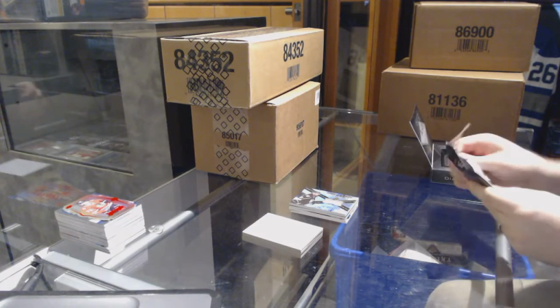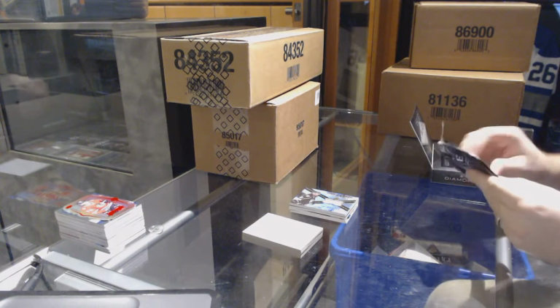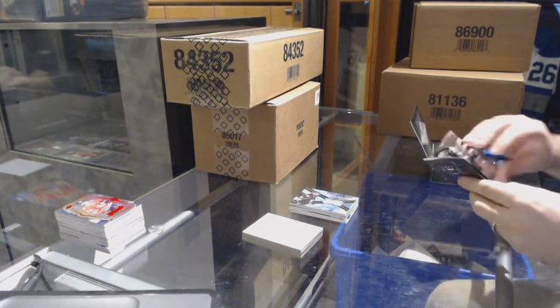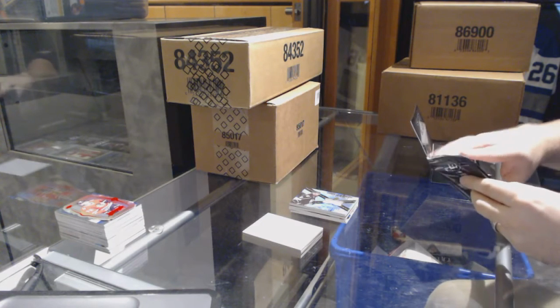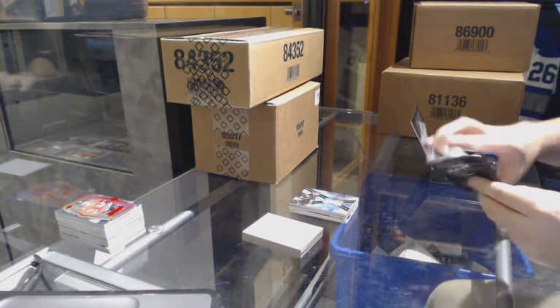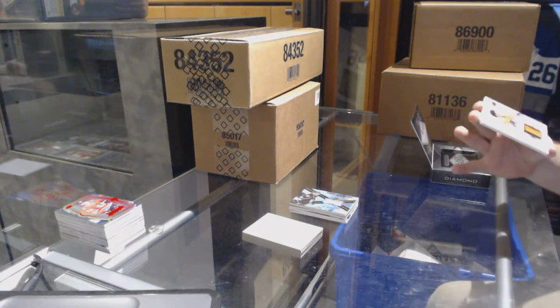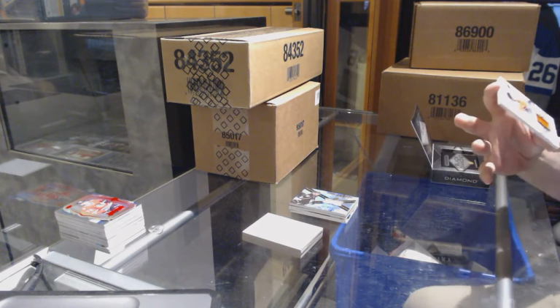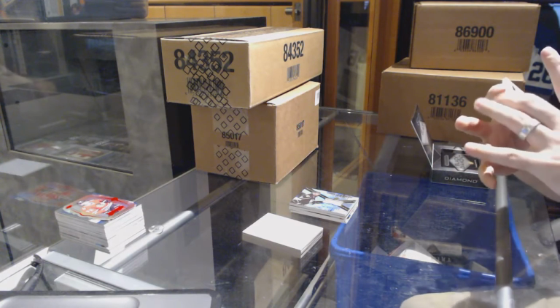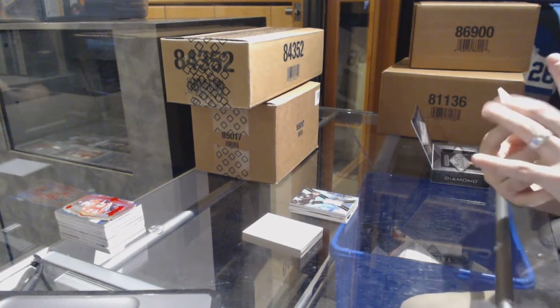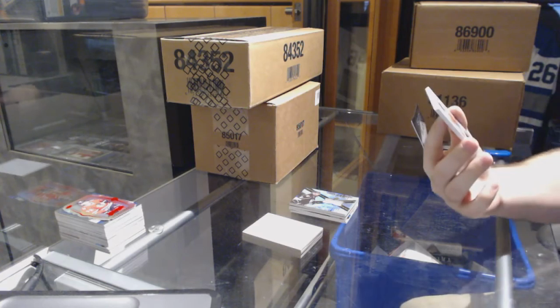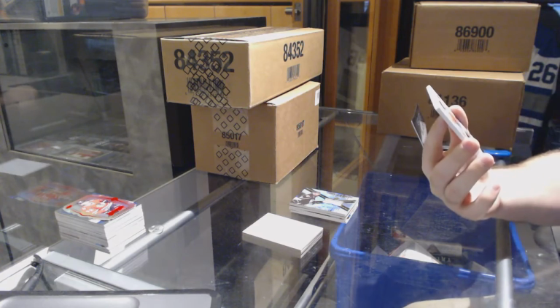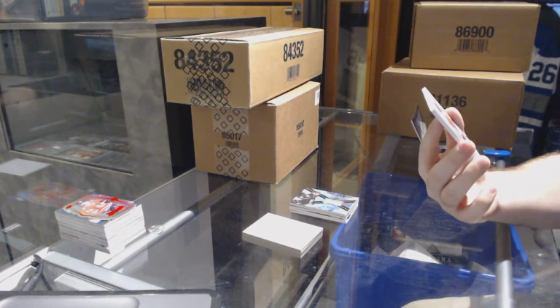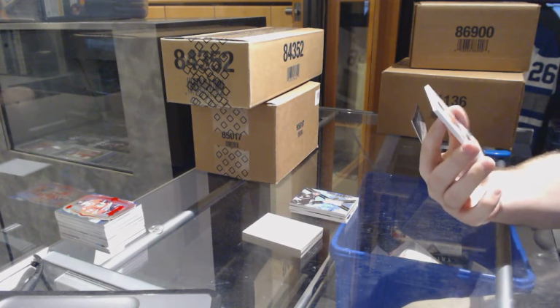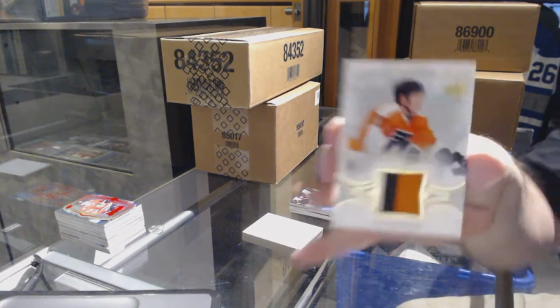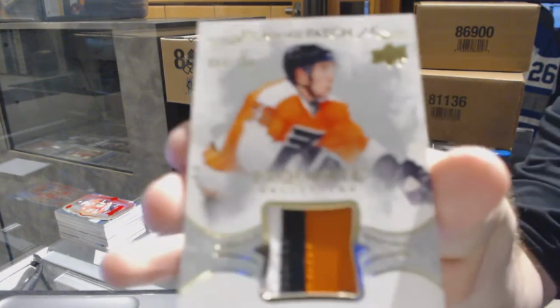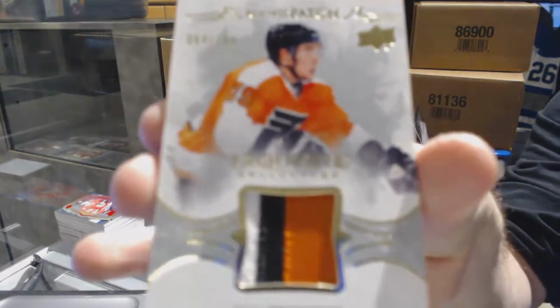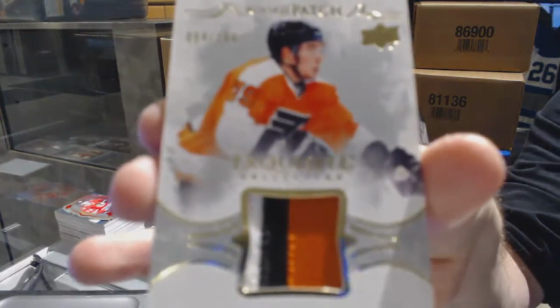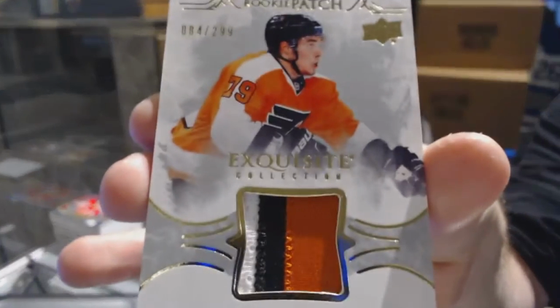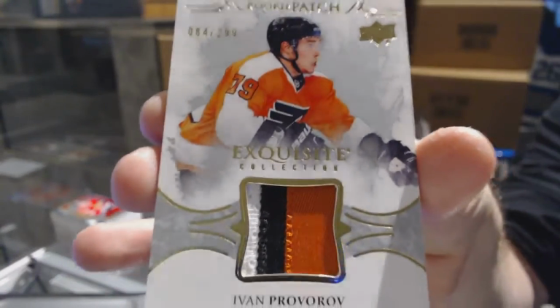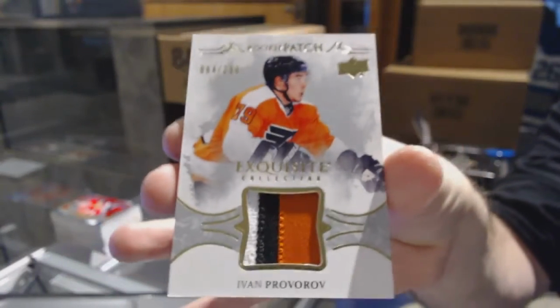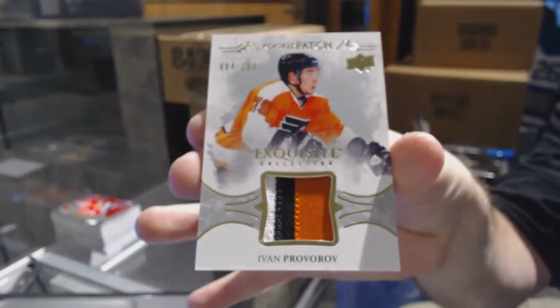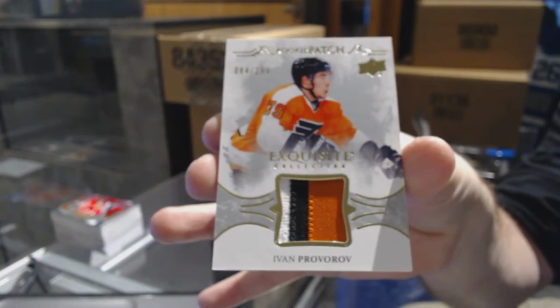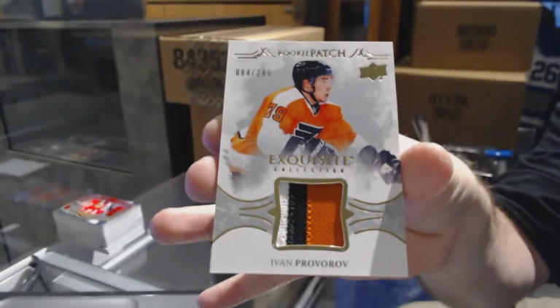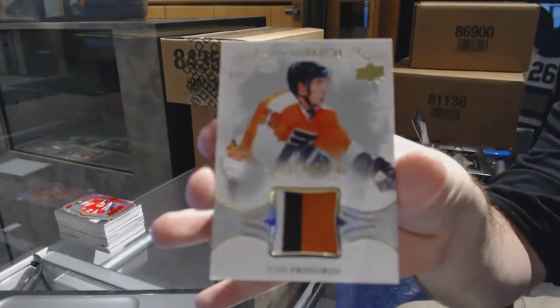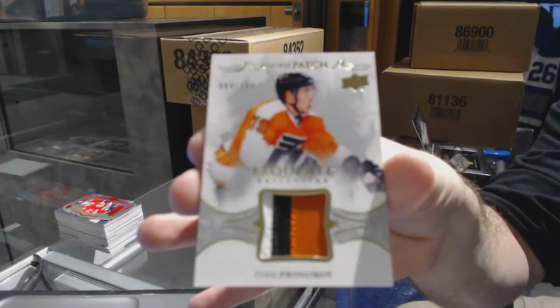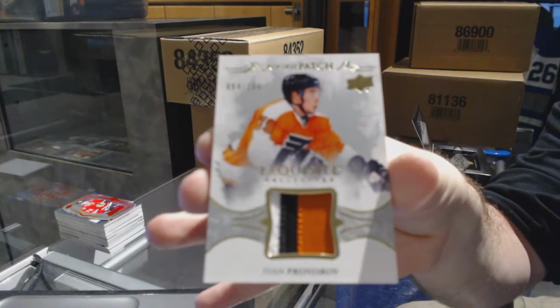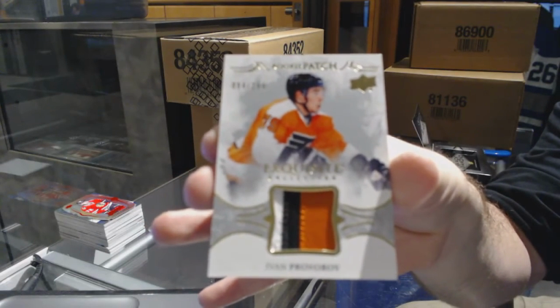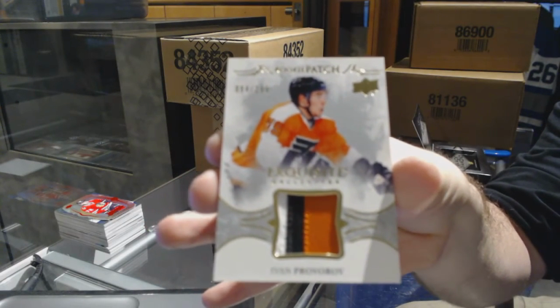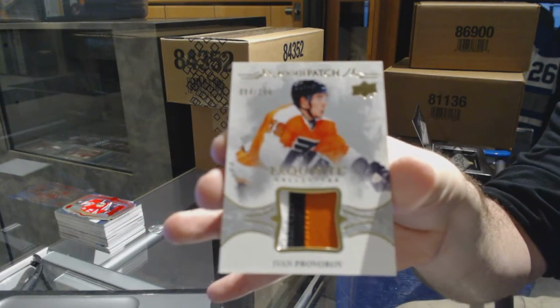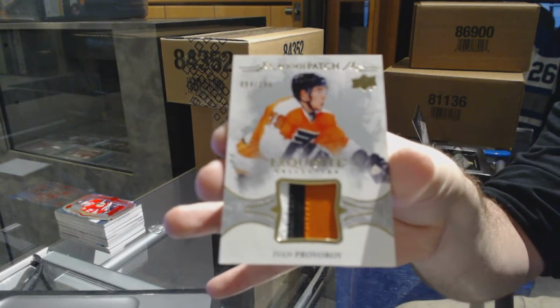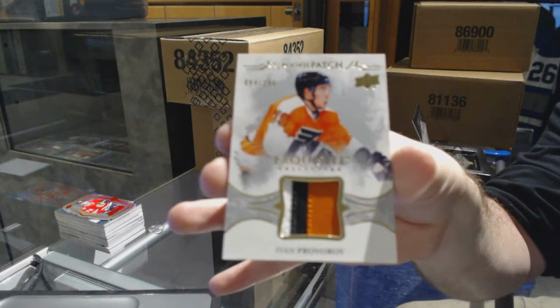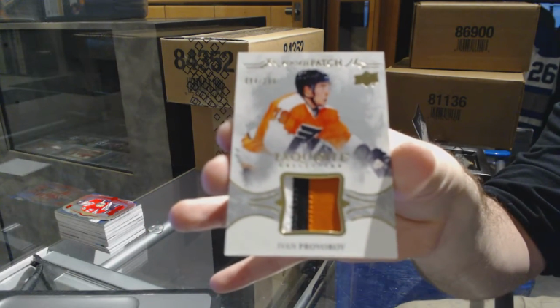Ooh, nice patch. We've got number 2 of 299 — three color rookie patch for the Flyers, Ivan Provorov.